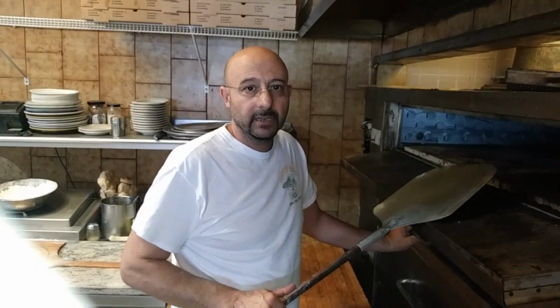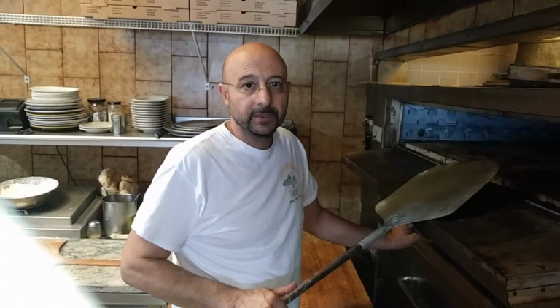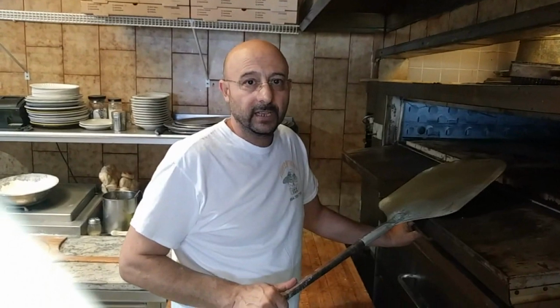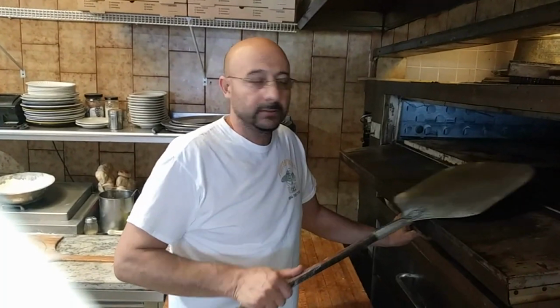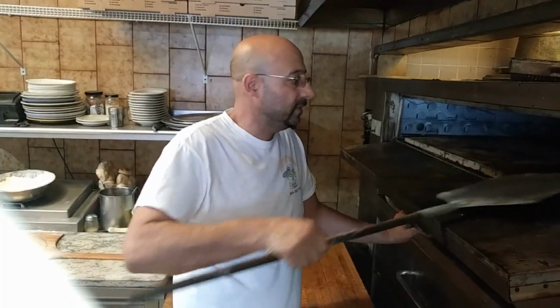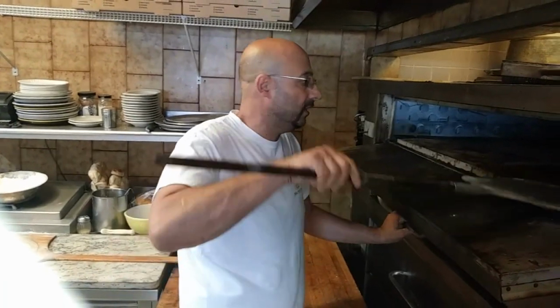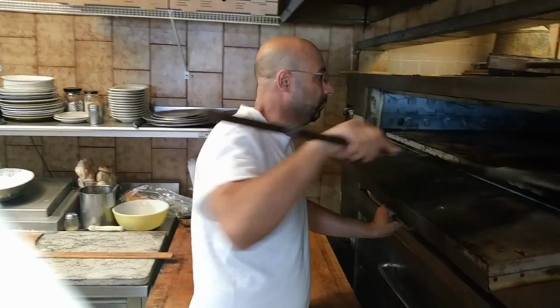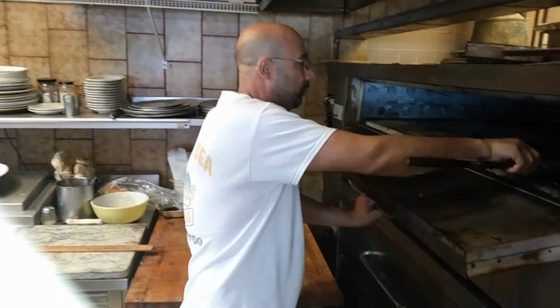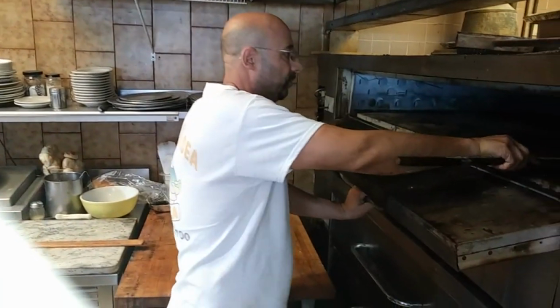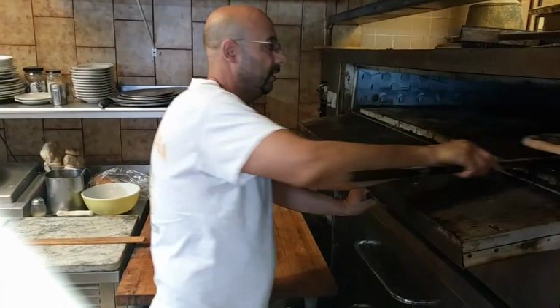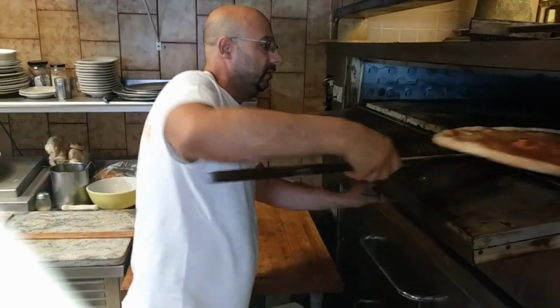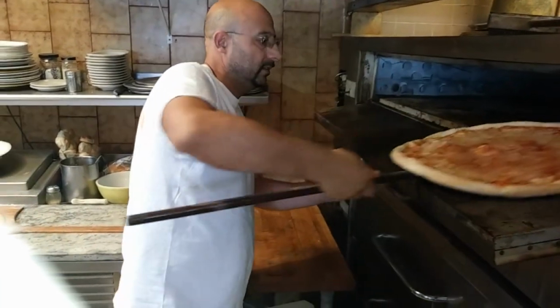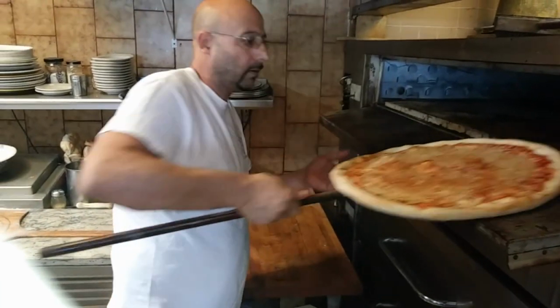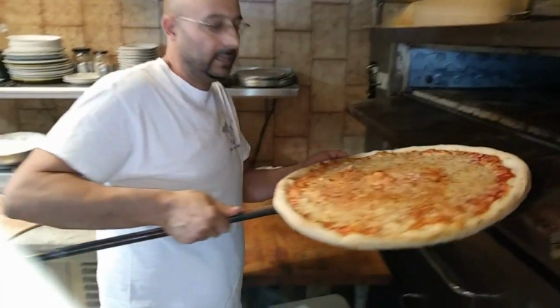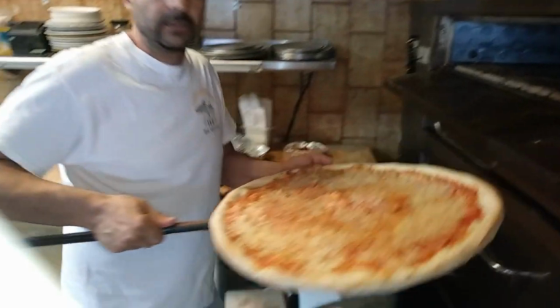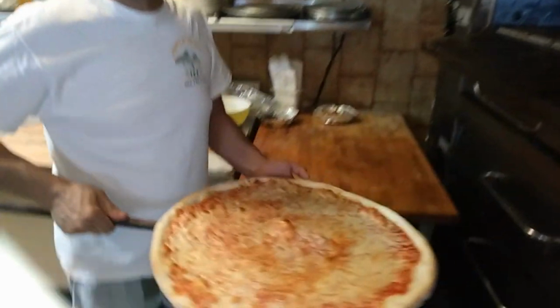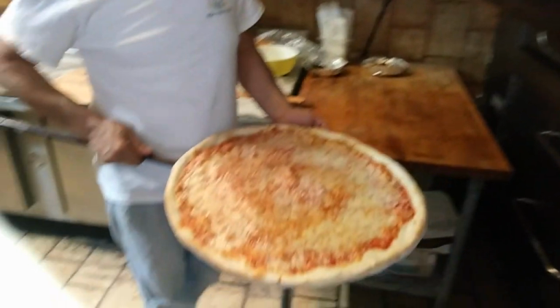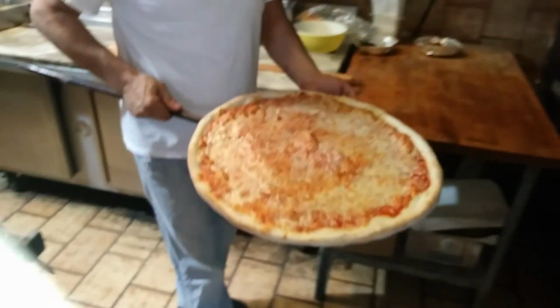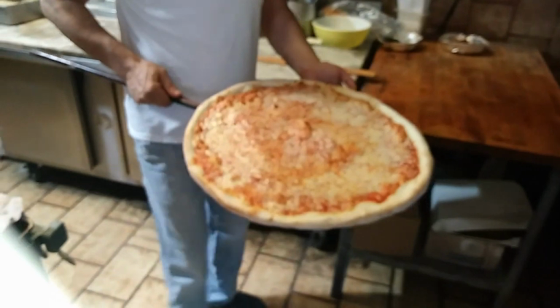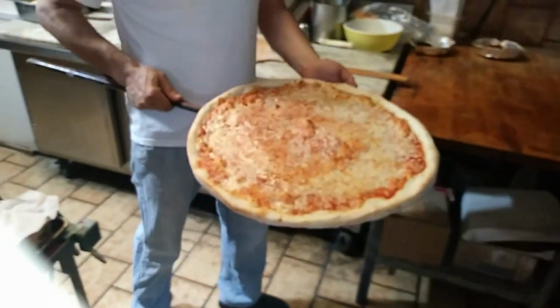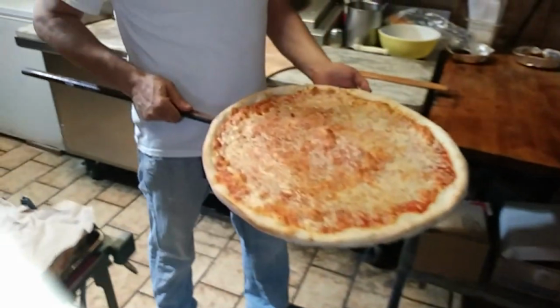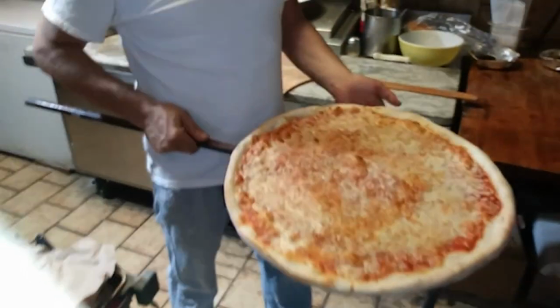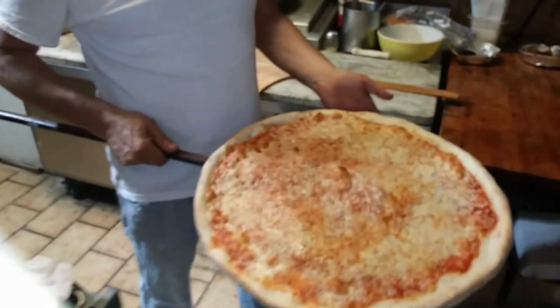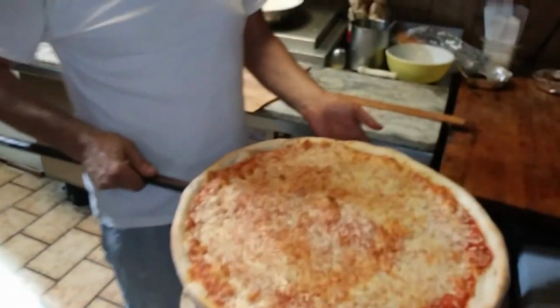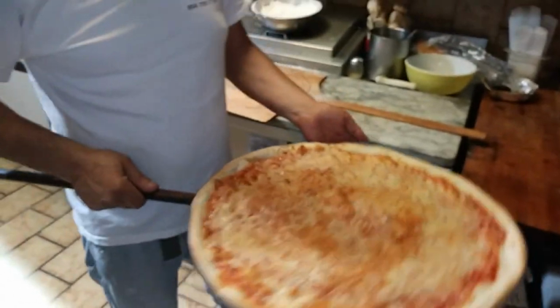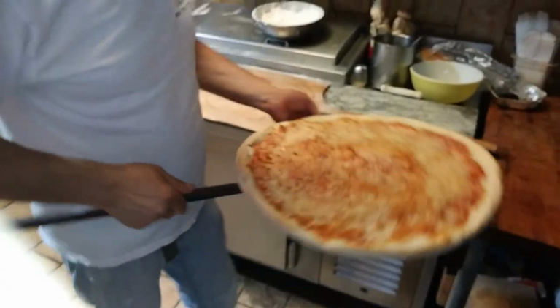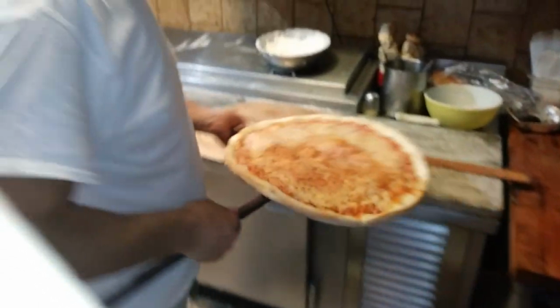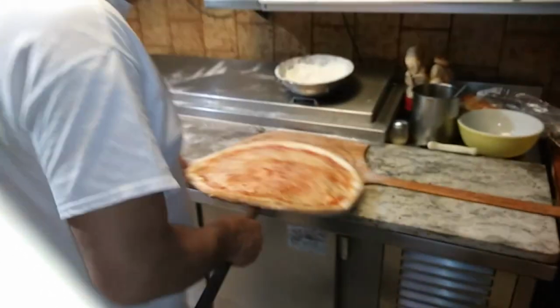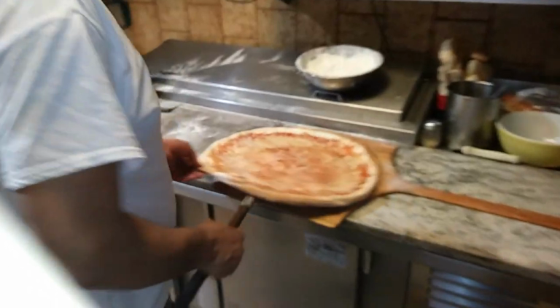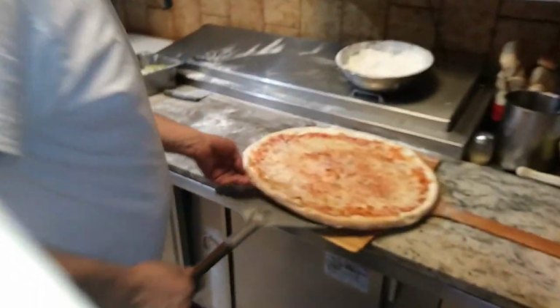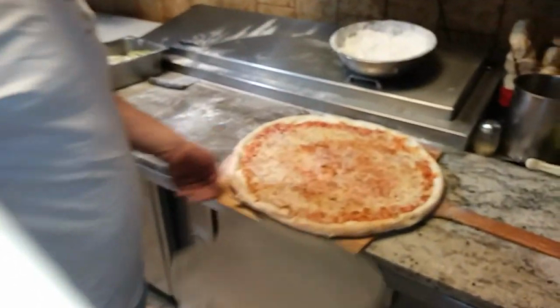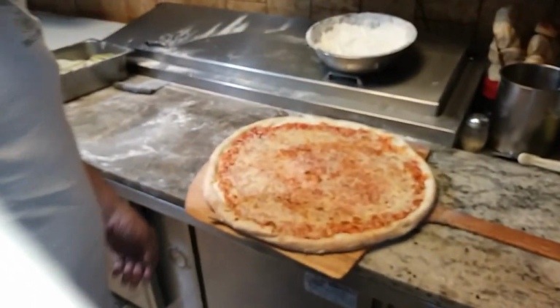Now I'm going to take out the pizza. Looks like... How is this?